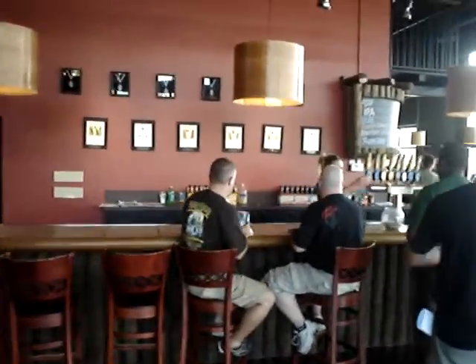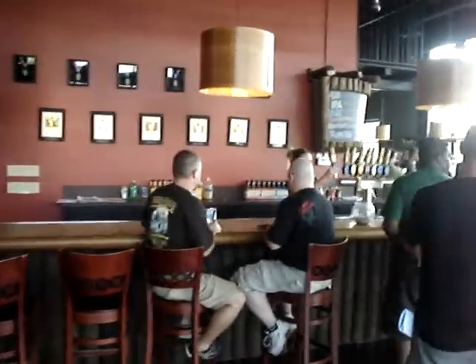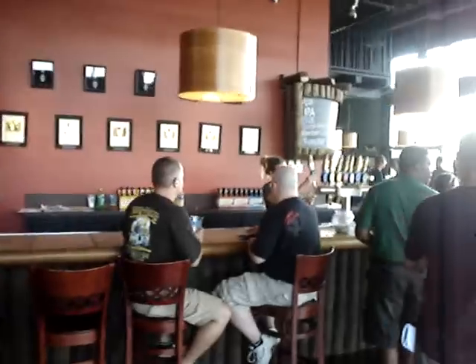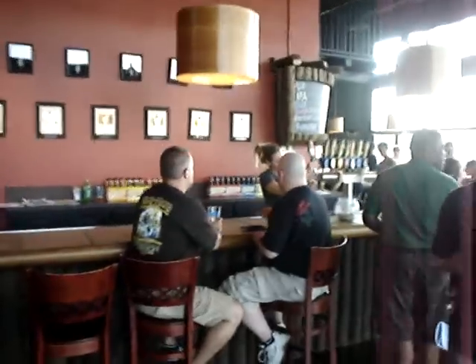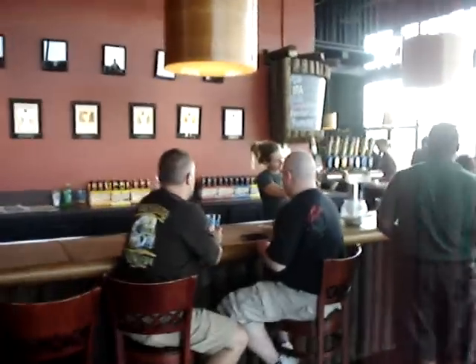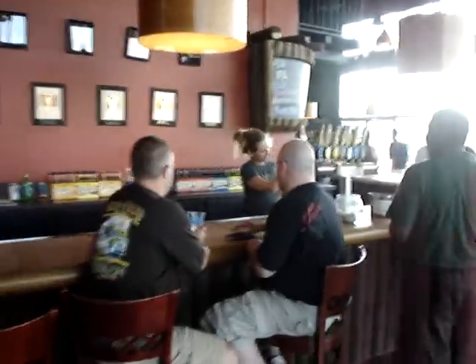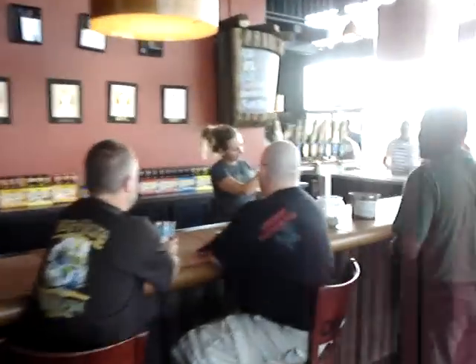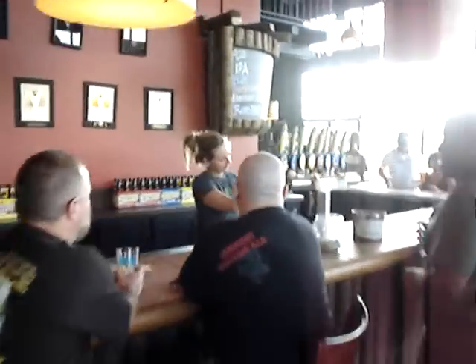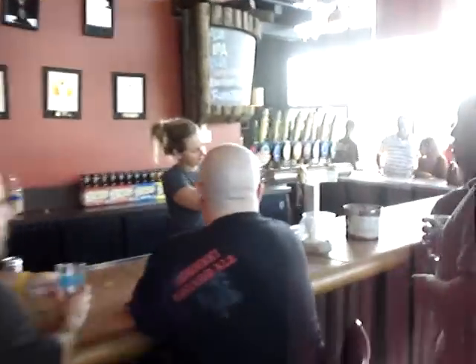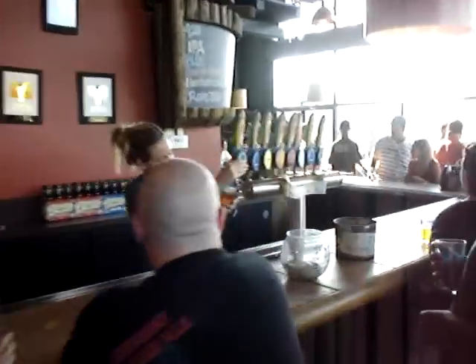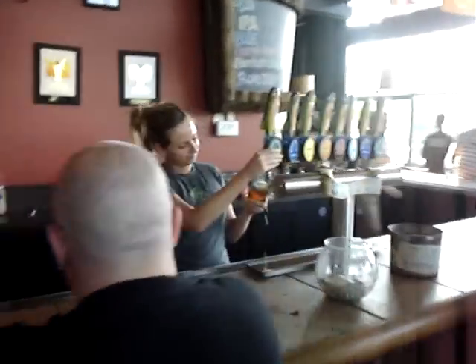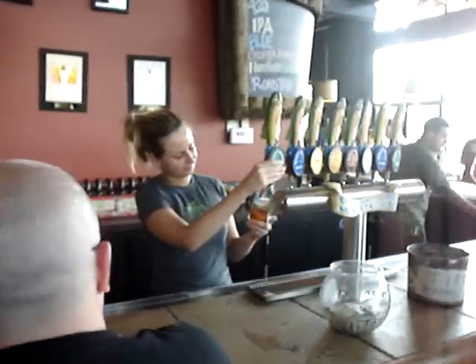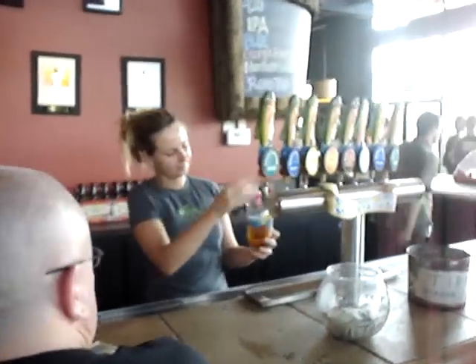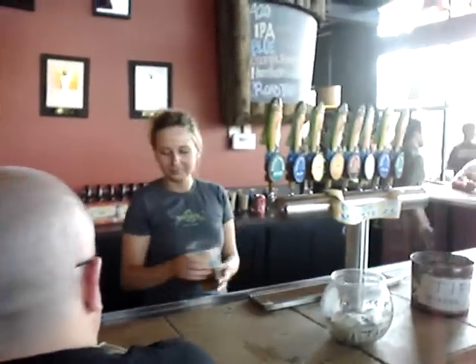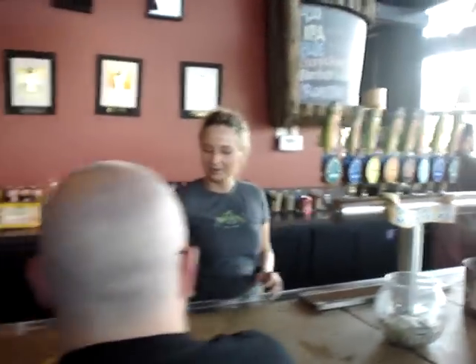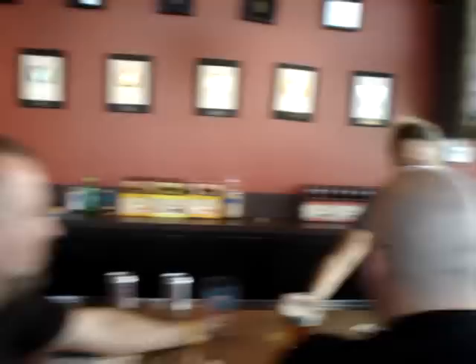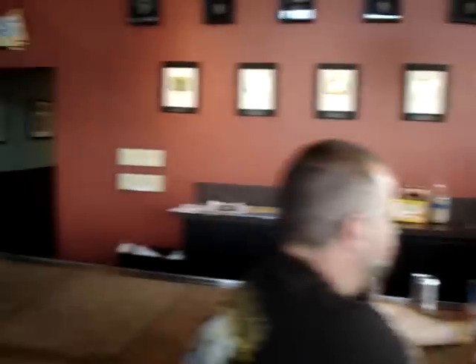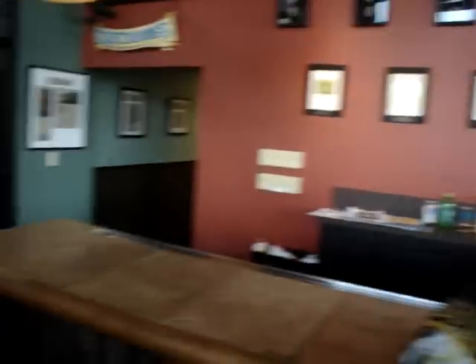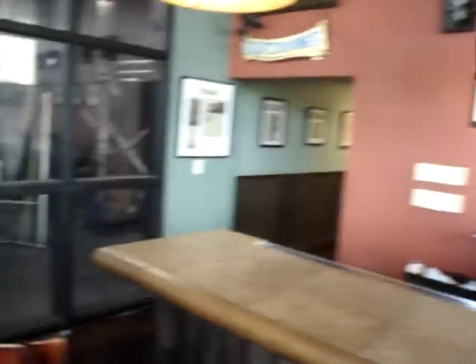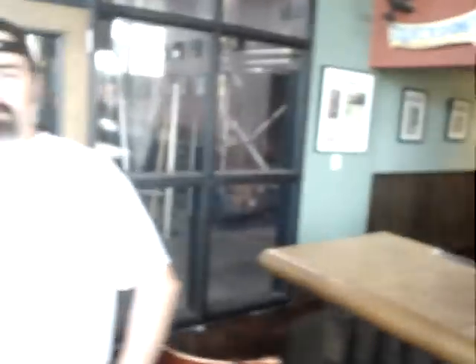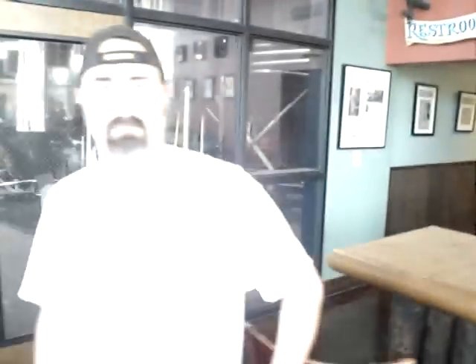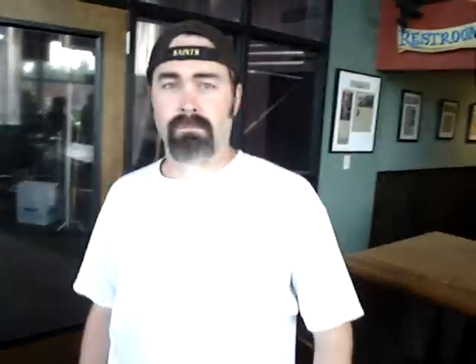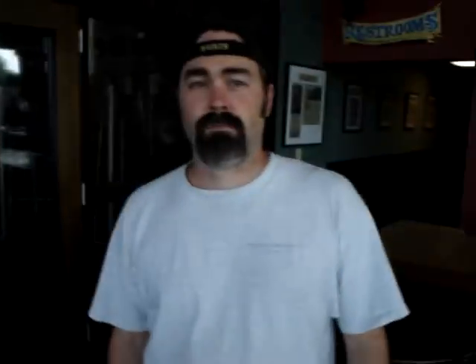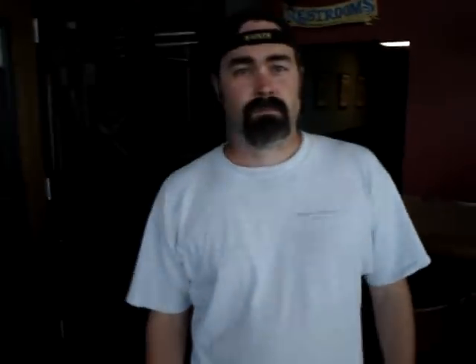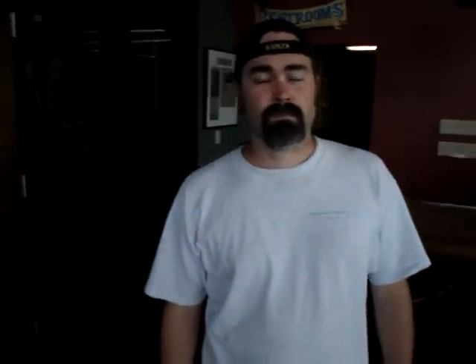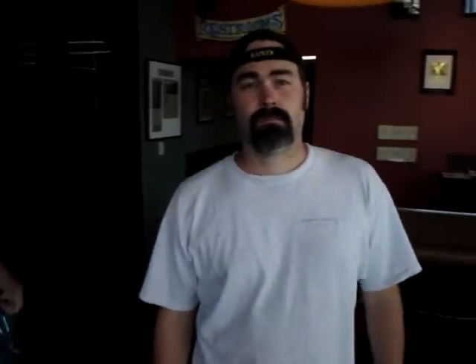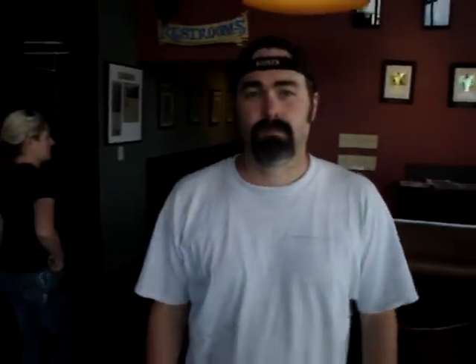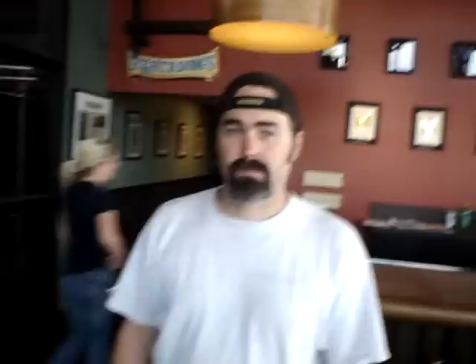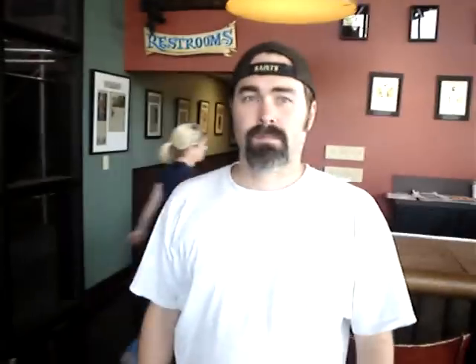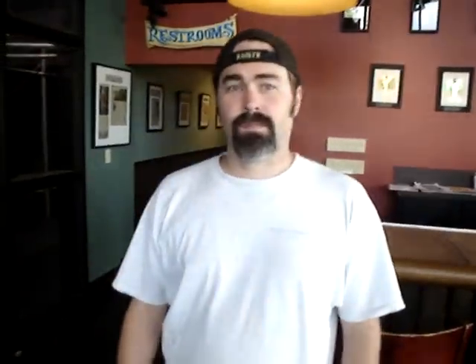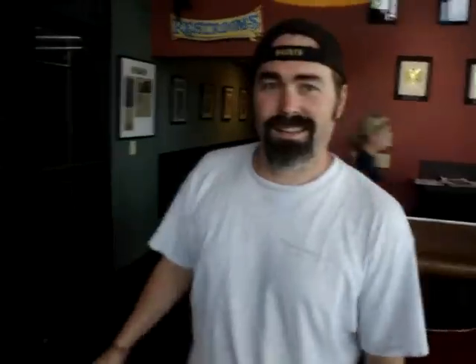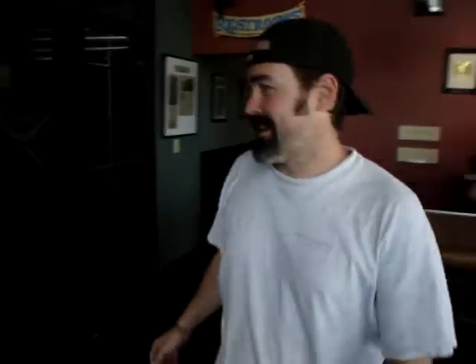You start here, you have some beers up at the front. And here is one of the brewers, Nick, who's going to walk us through the brewery in three minutes. Alright, go Nick.